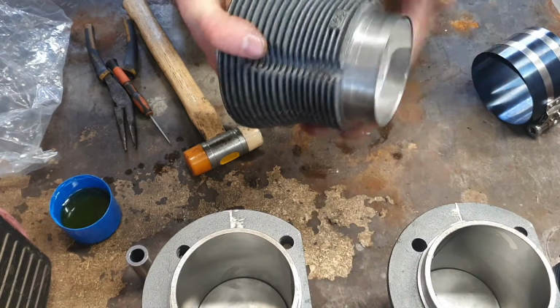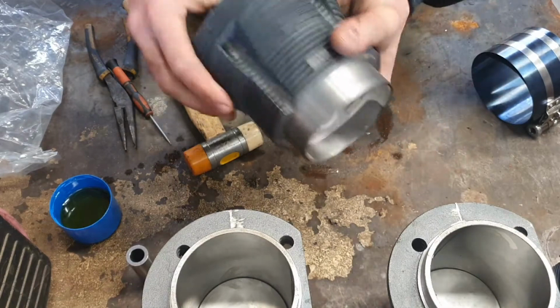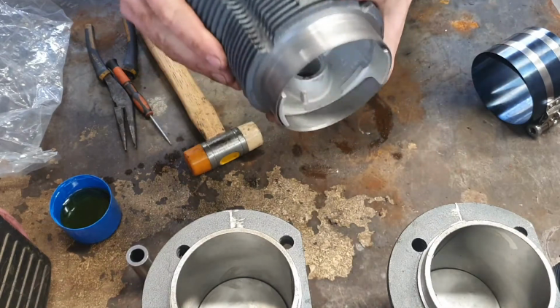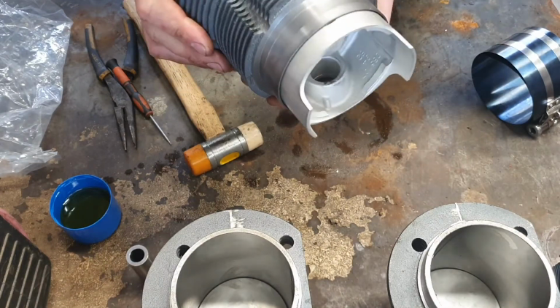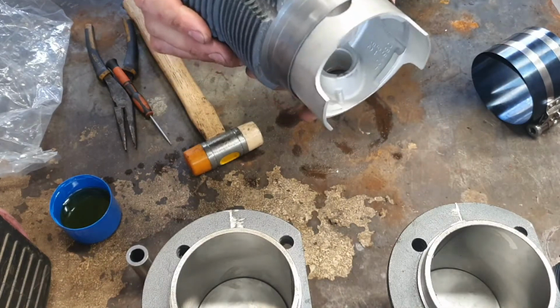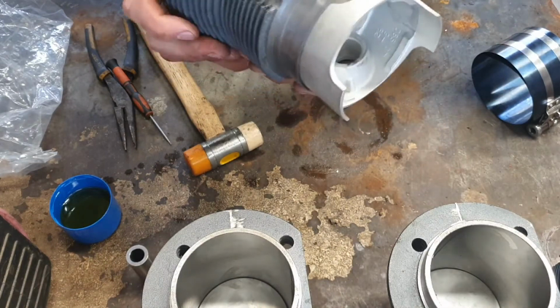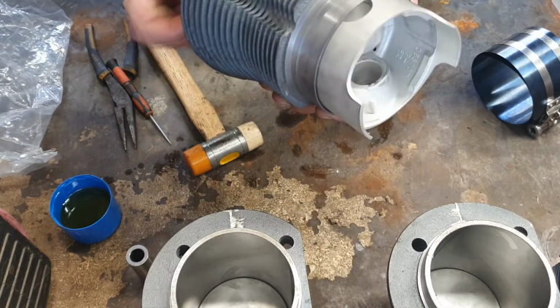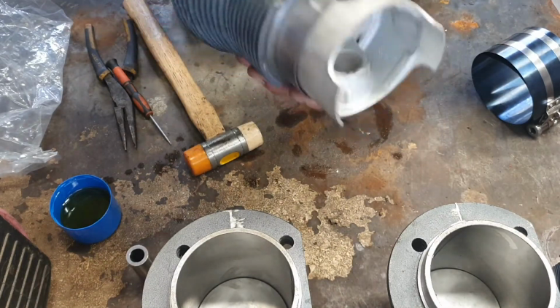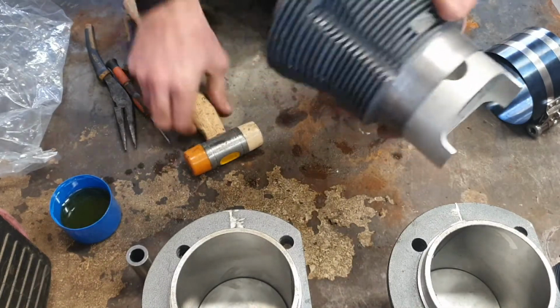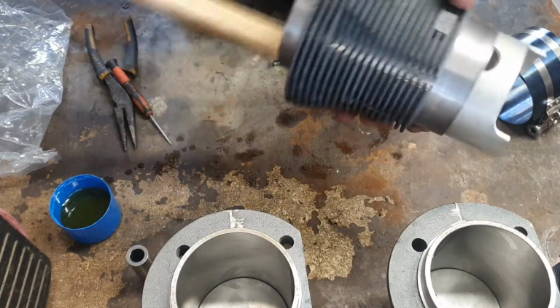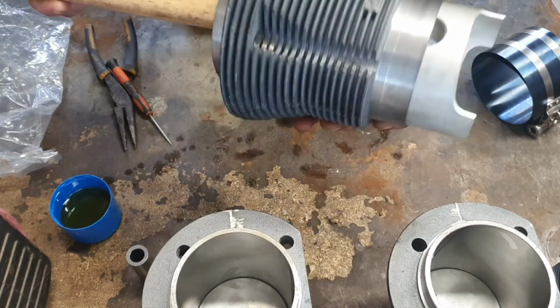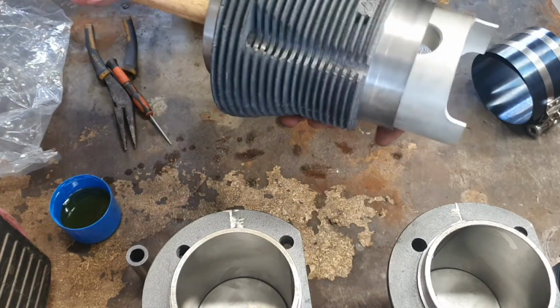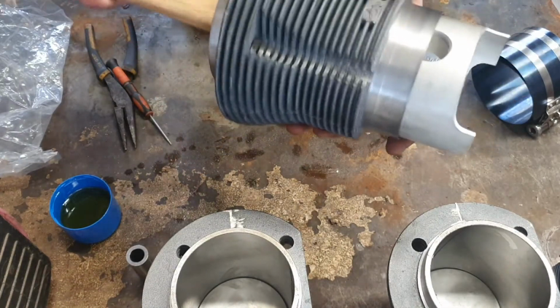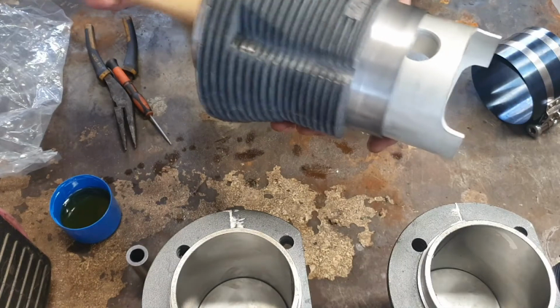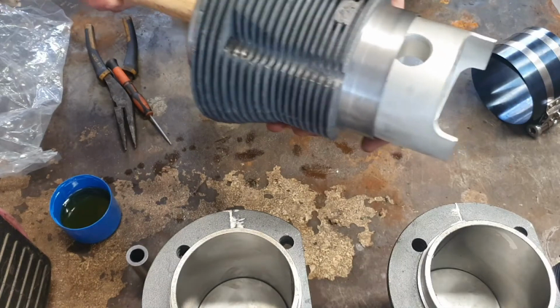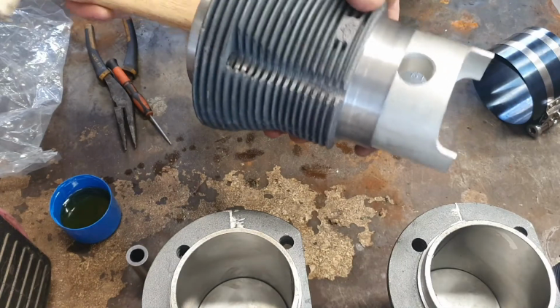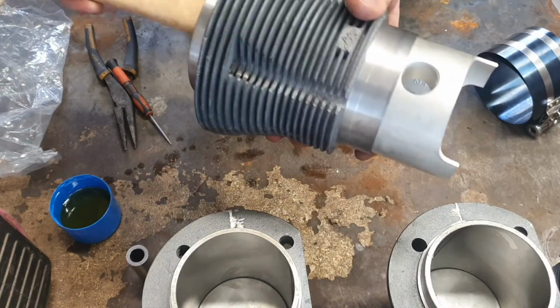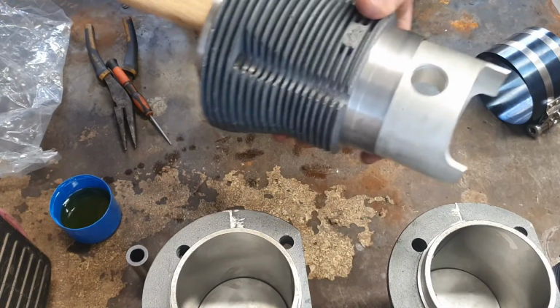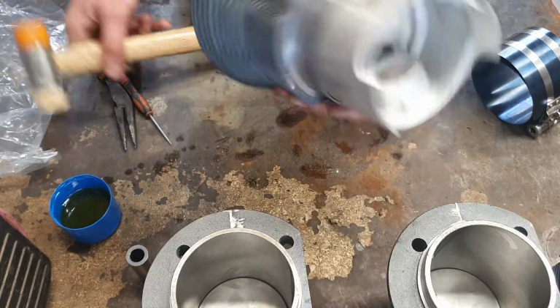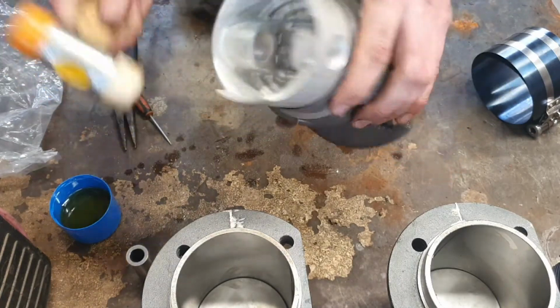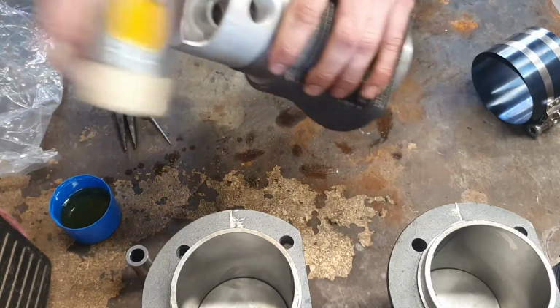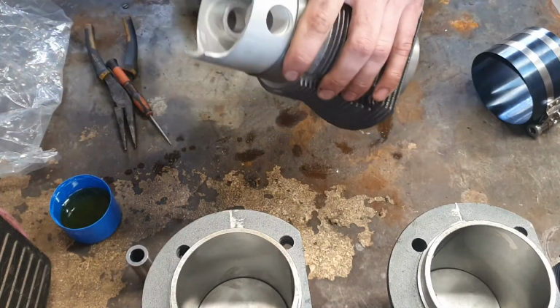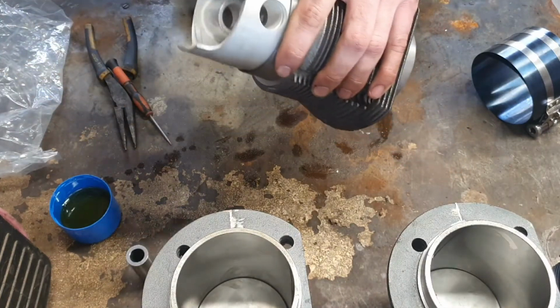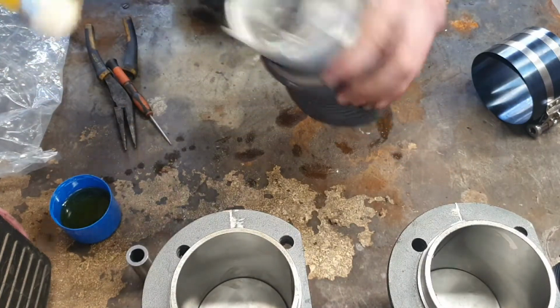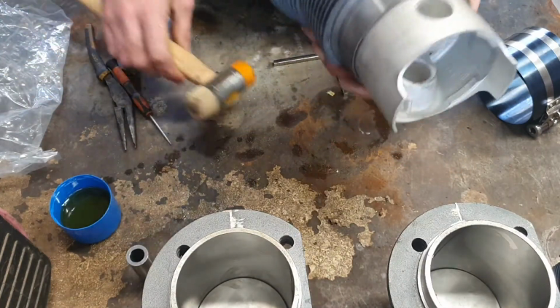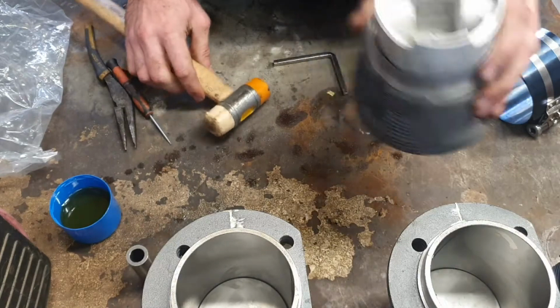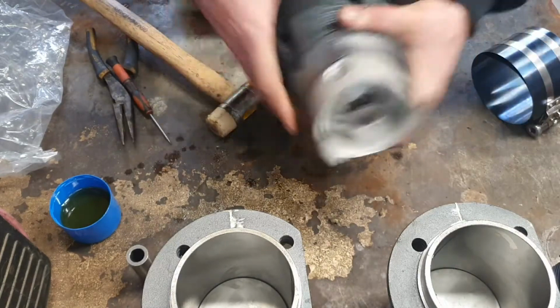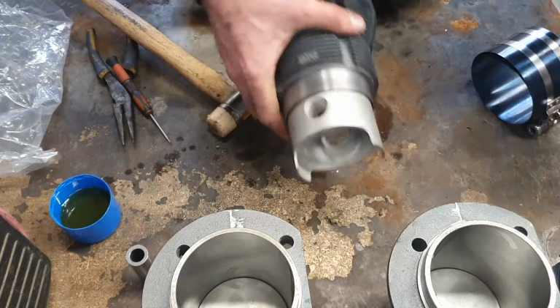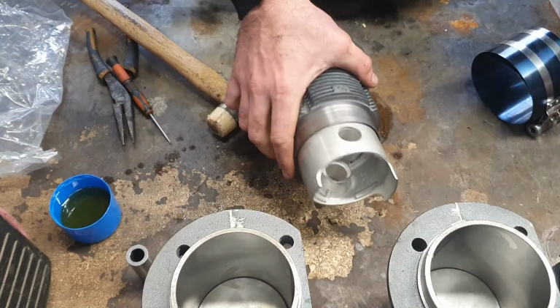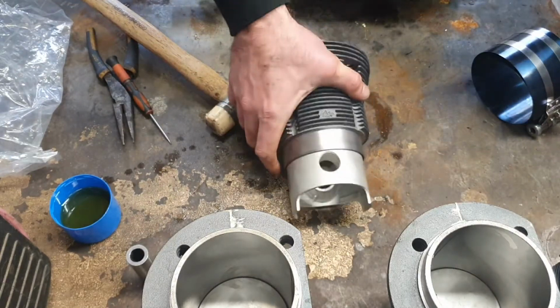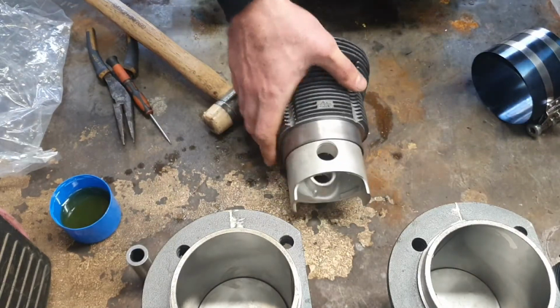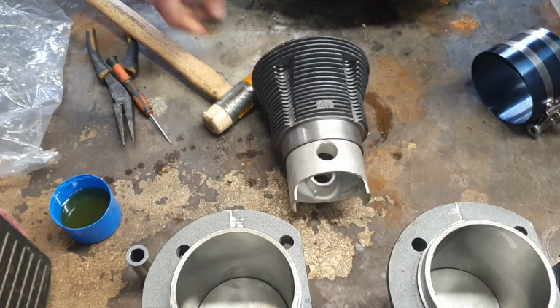The kit also comes with new gudgeon pins and gudgeon pin clips. I'm going to install one of the gudgeon pin clips as a sort of bump stop, so when I put the gudgeon pin in it will stop at that point.